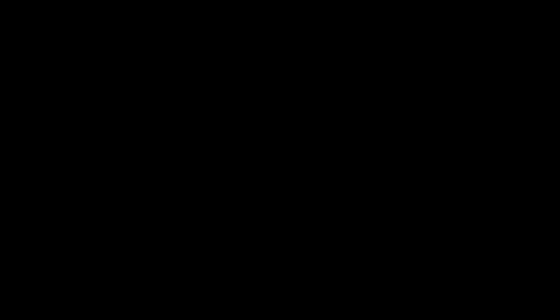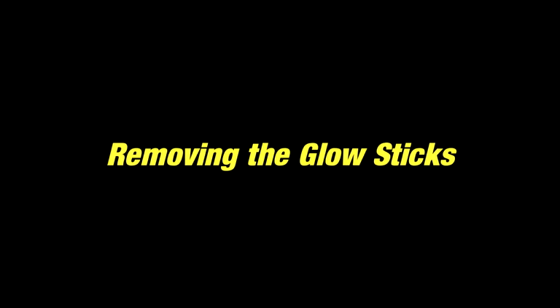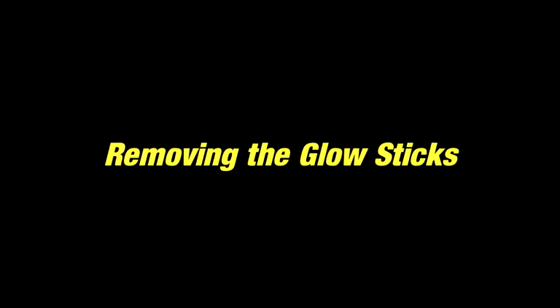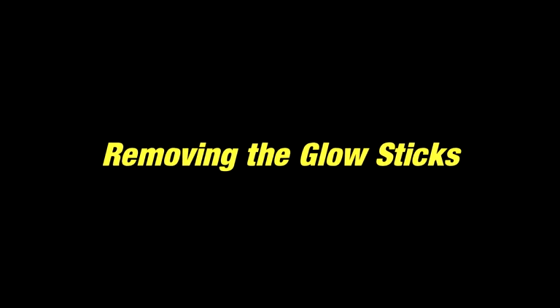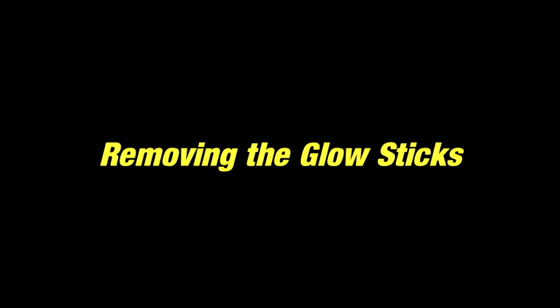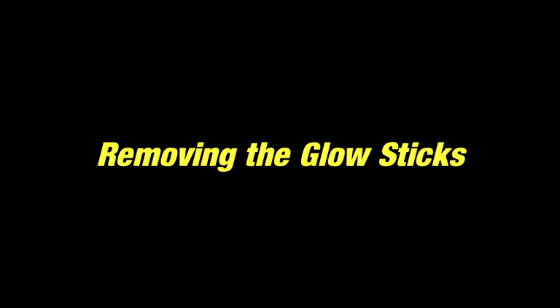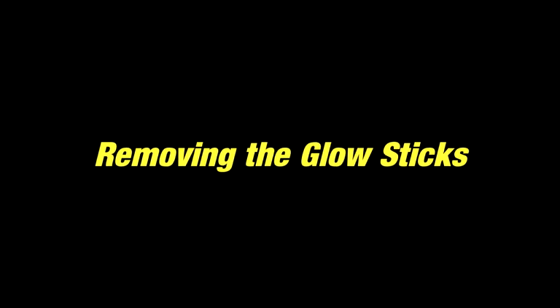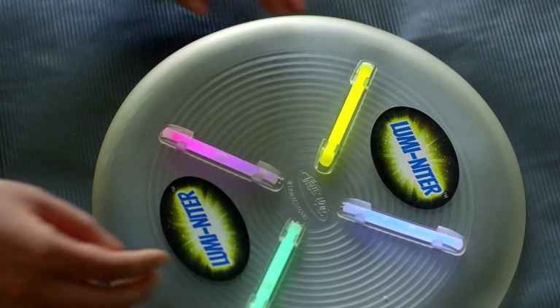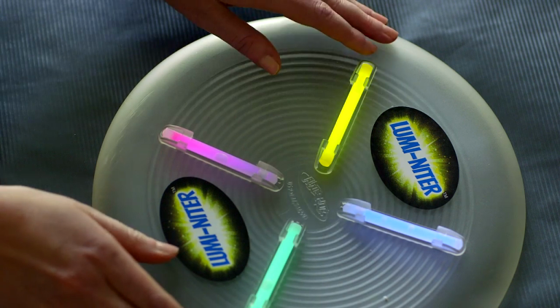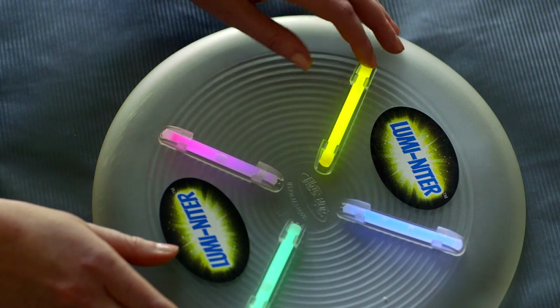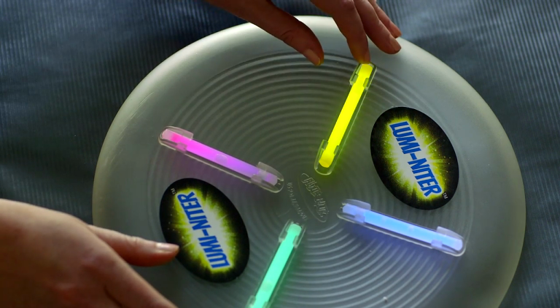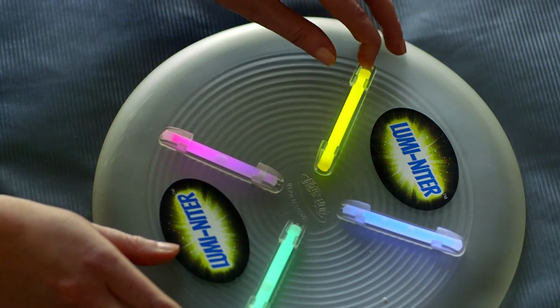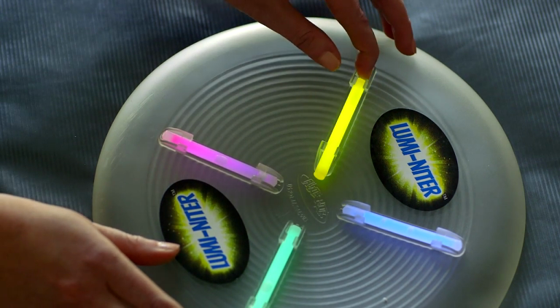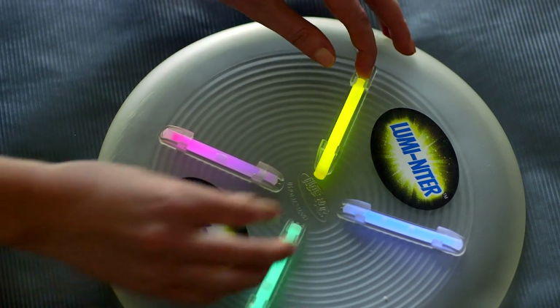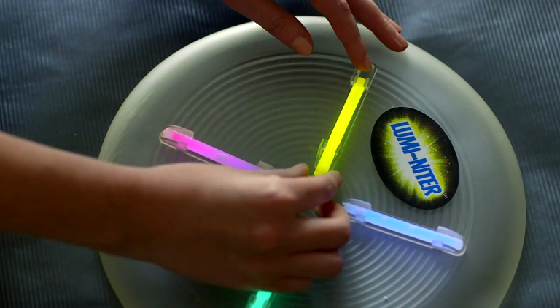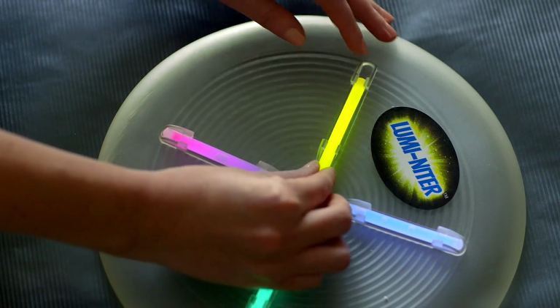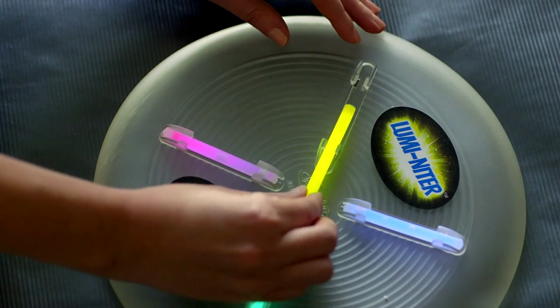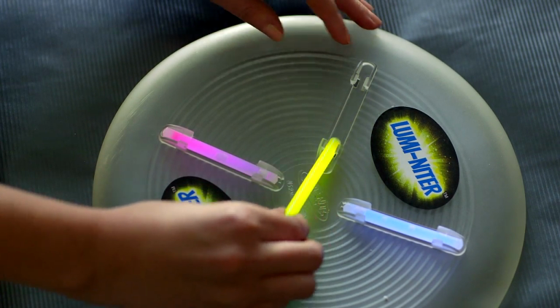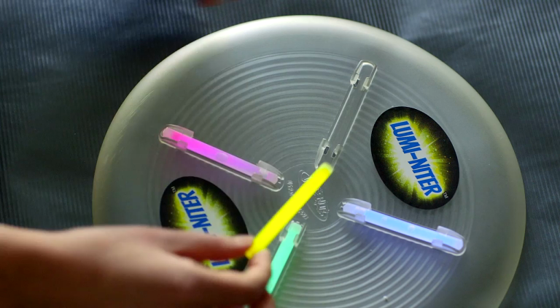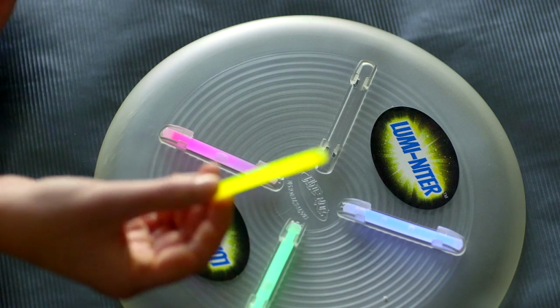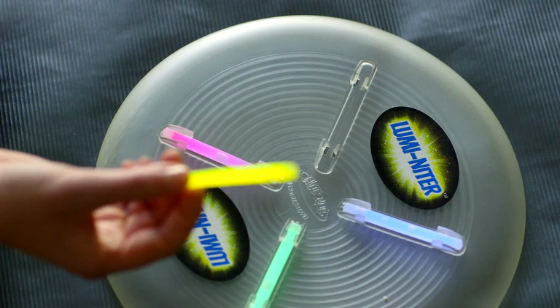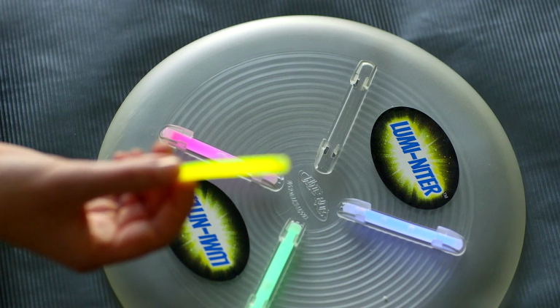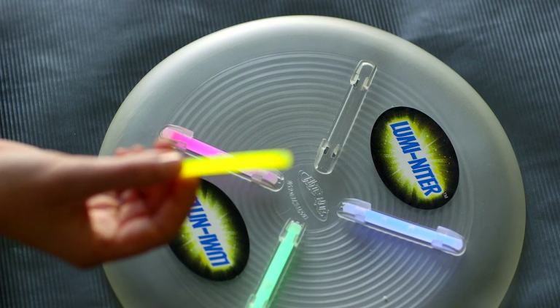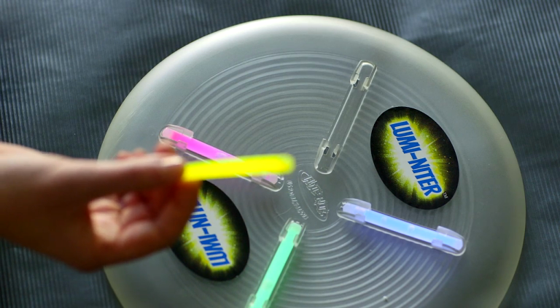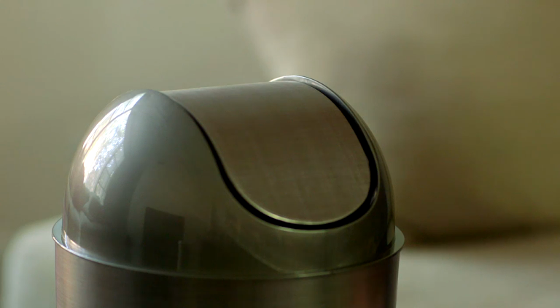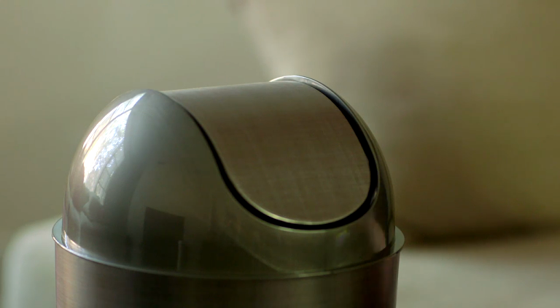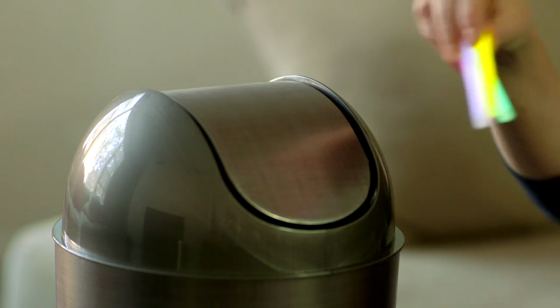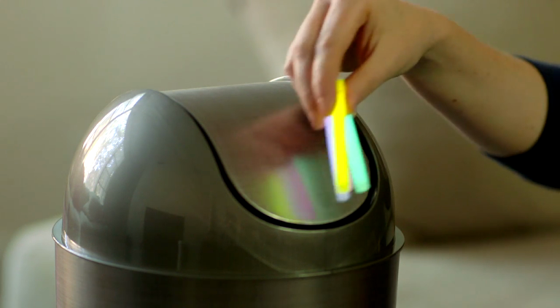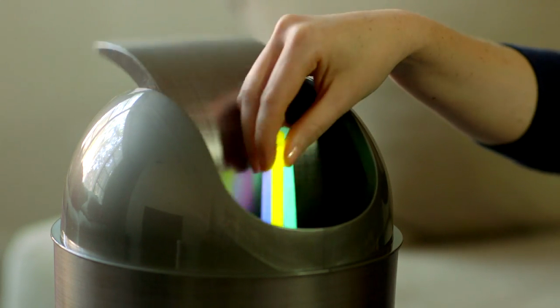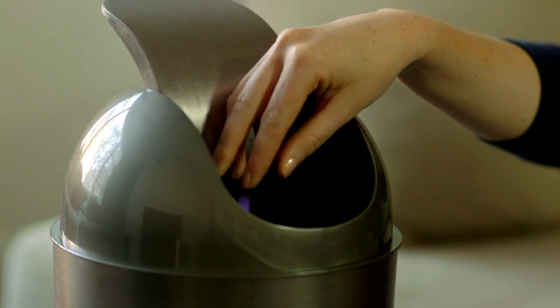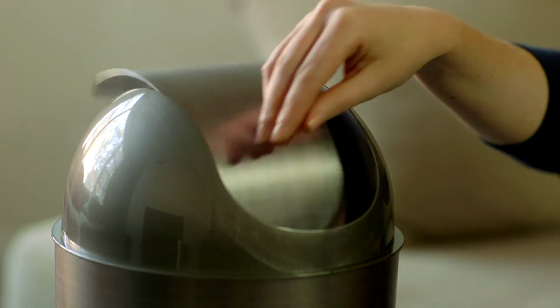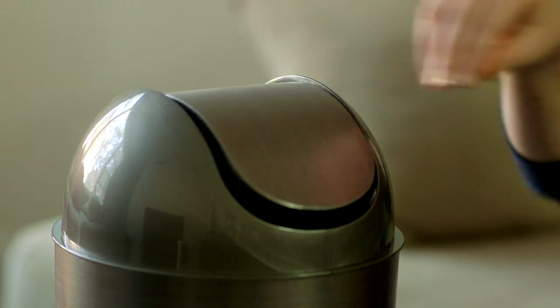To remove the glow sticks, push the stick from the rim side of the disc until it can be grabbed from the center and easily removed. Discard the glow stick in any garbage receptacle.